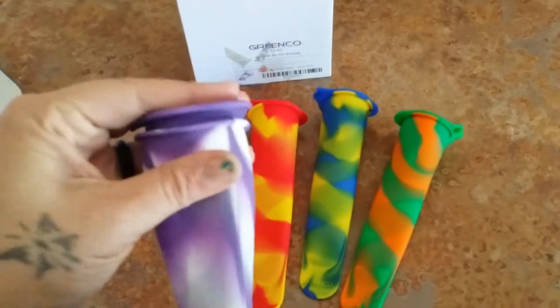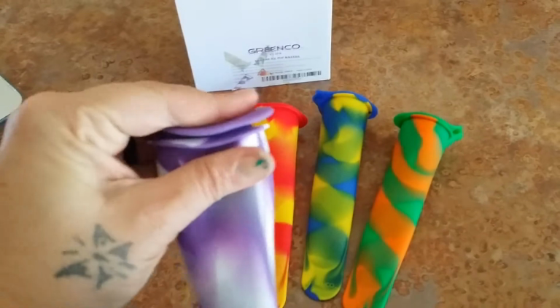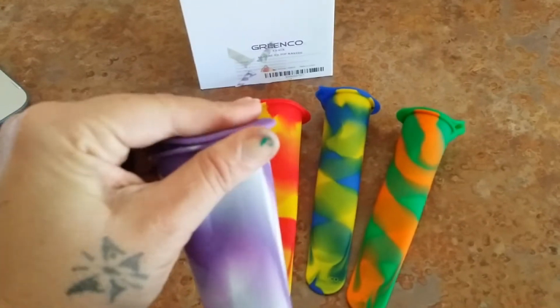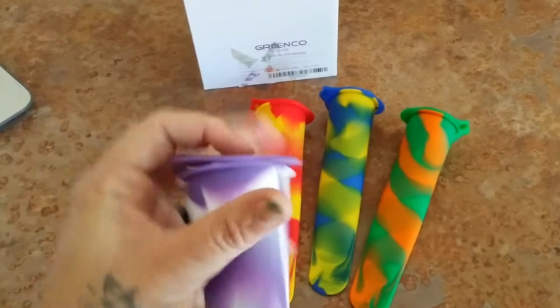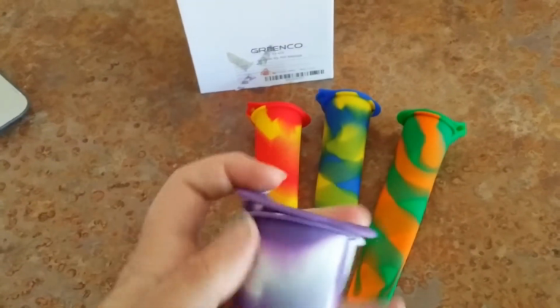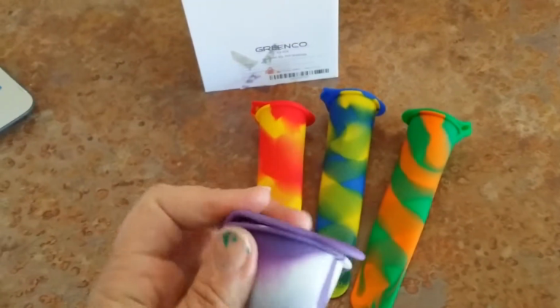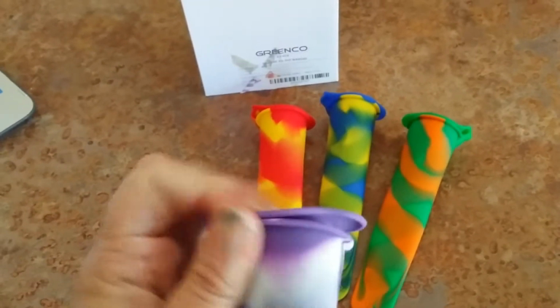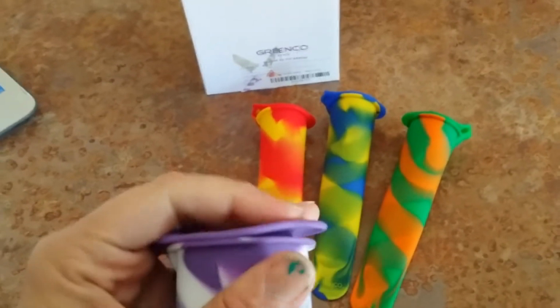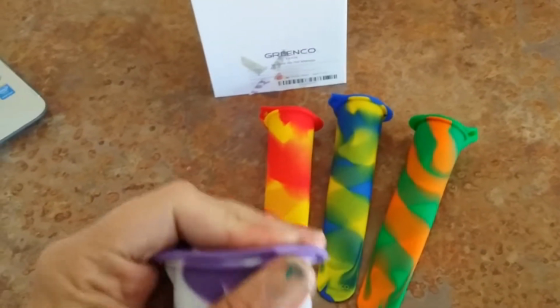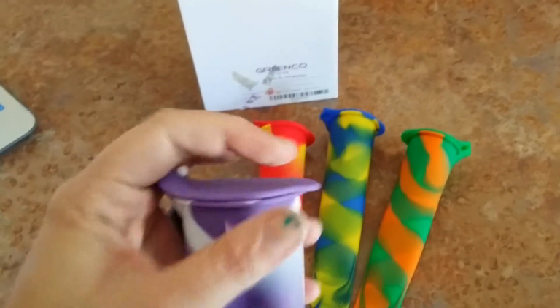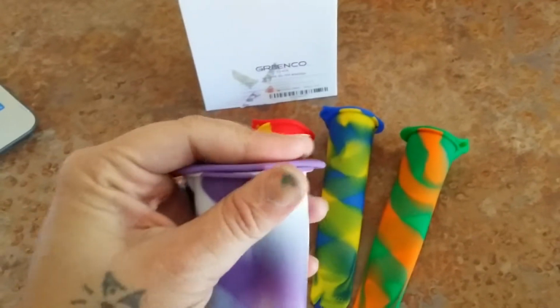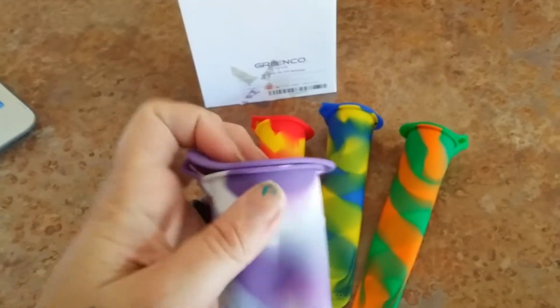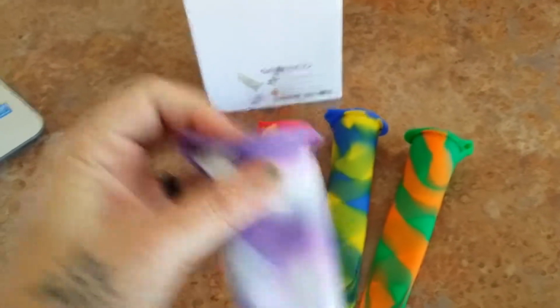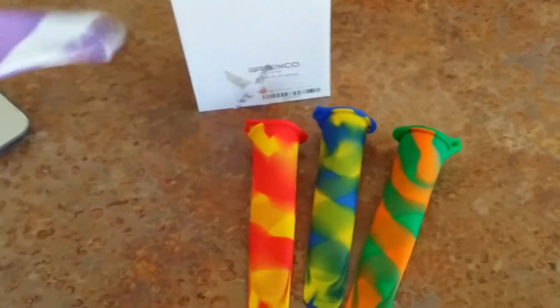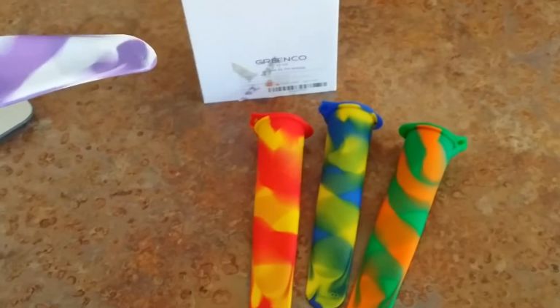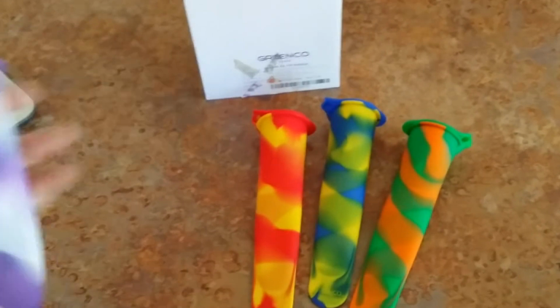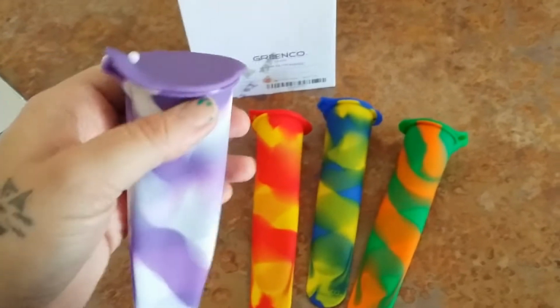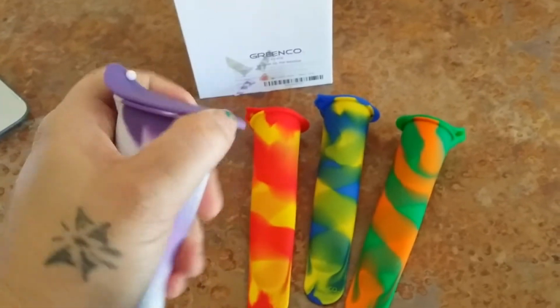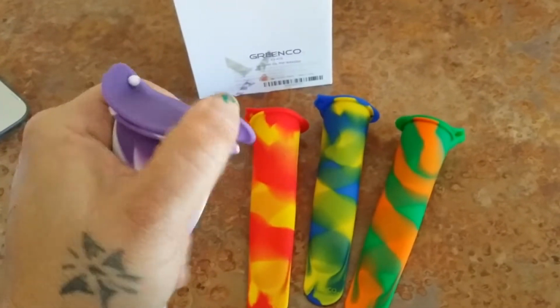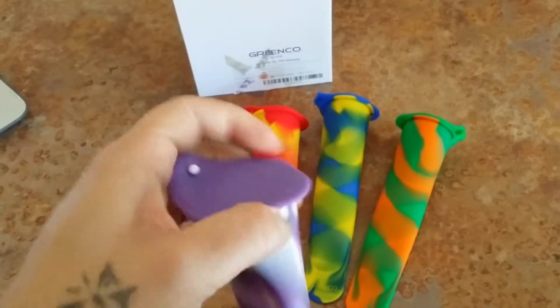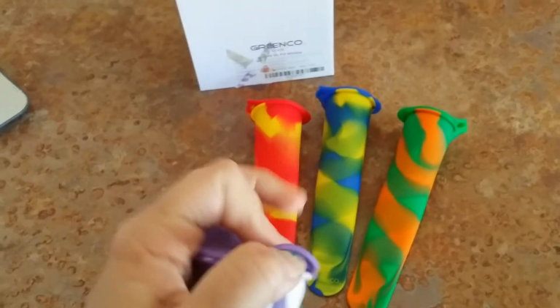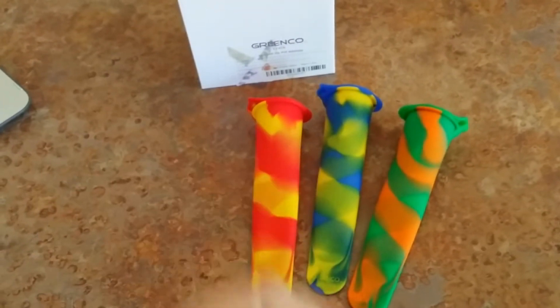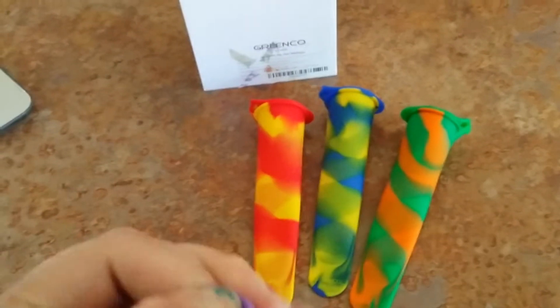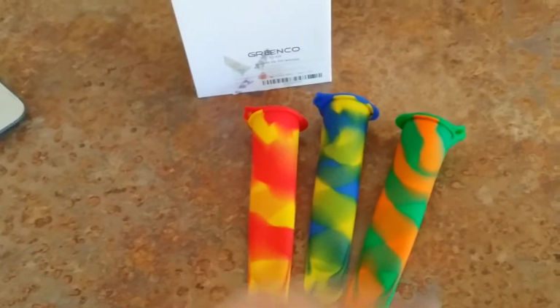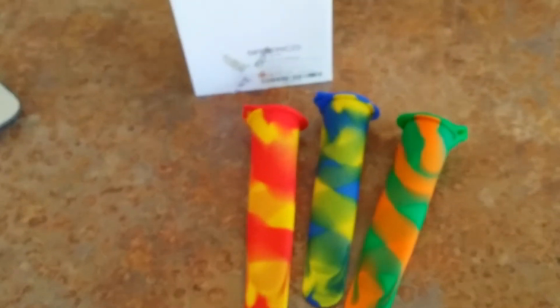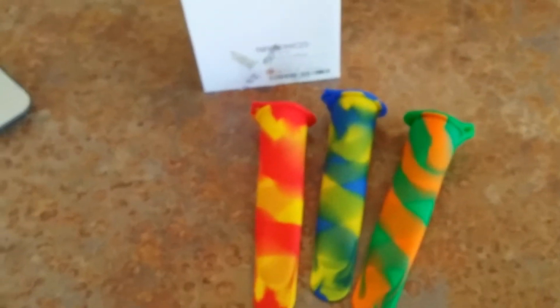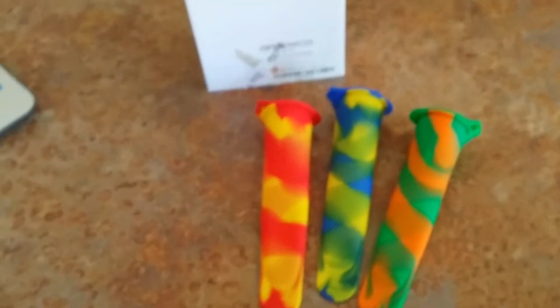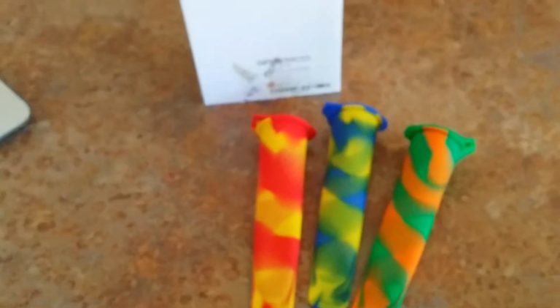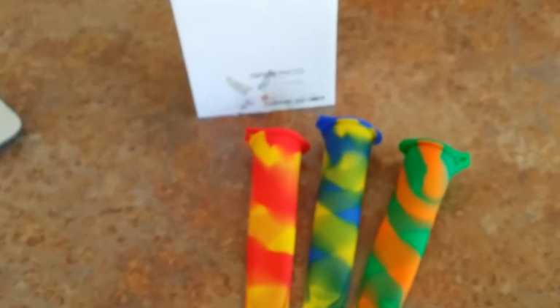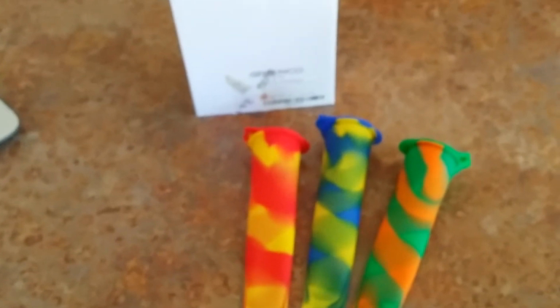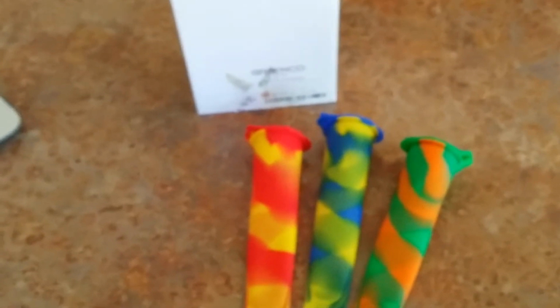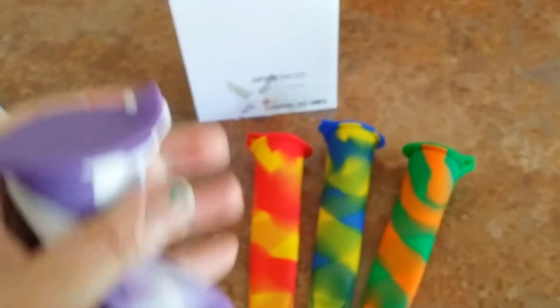The lid just pops in there like that — it seals it. You toss it into the freezer and you're good to go. You let it freeze, and then when you do, you just open them back up and you're ready.